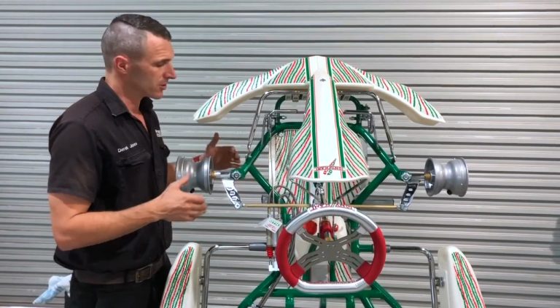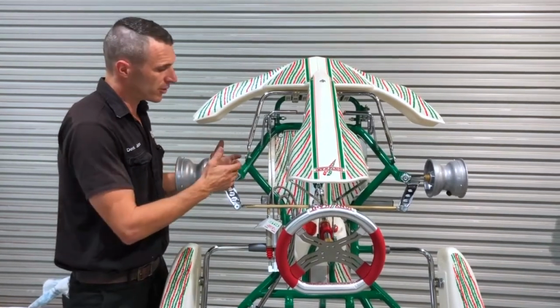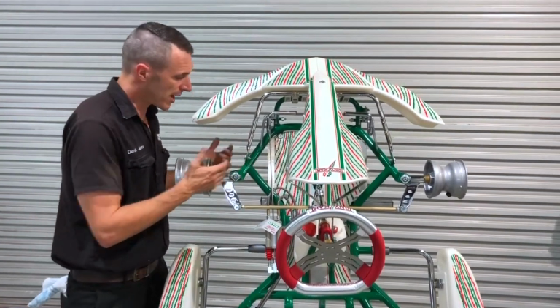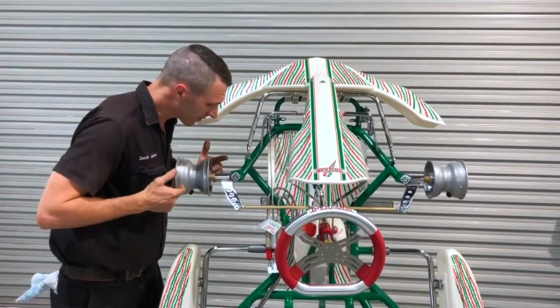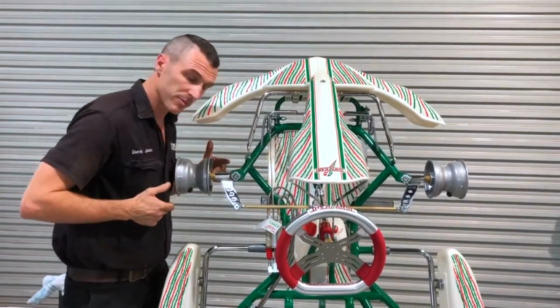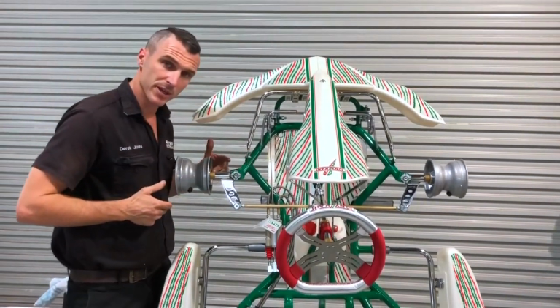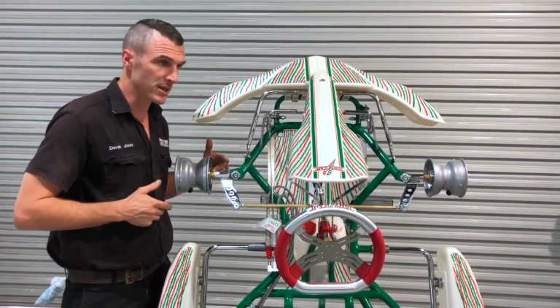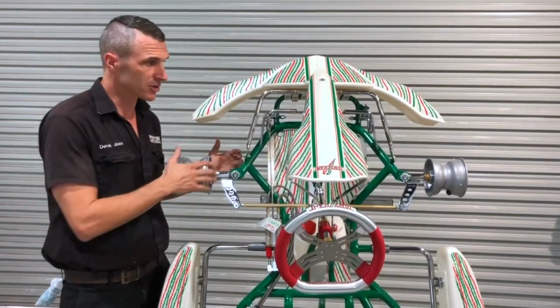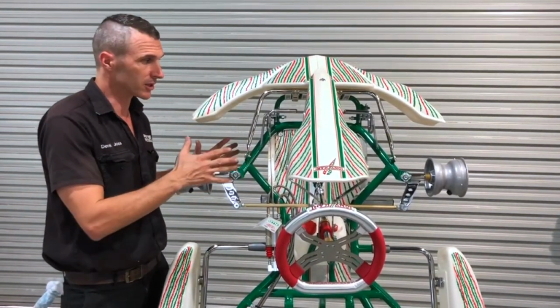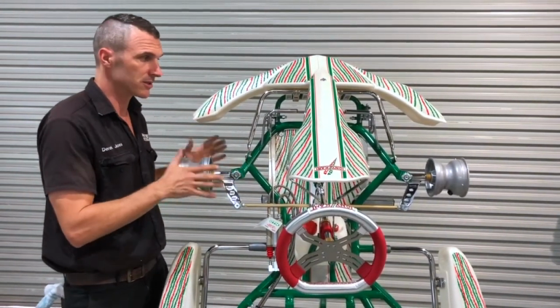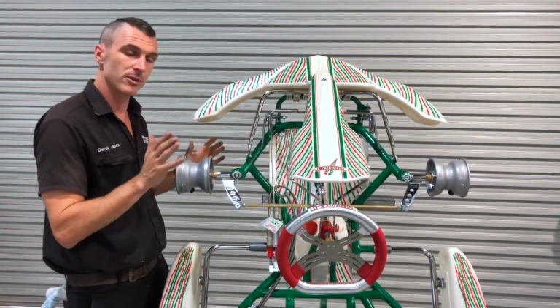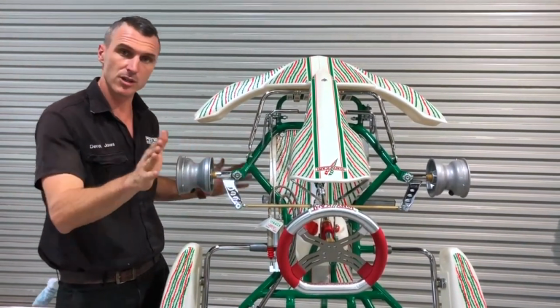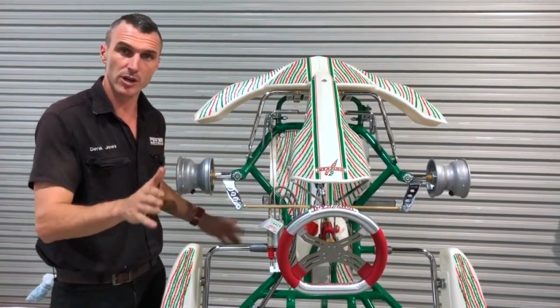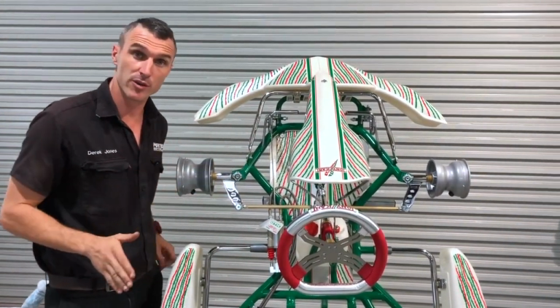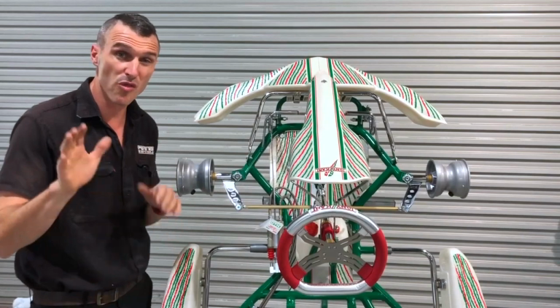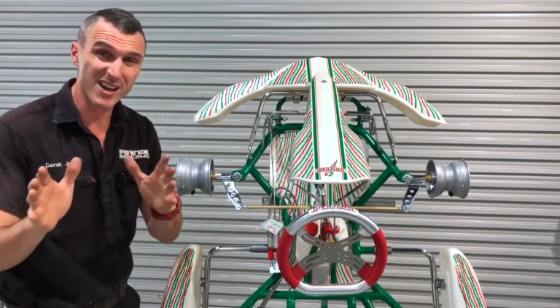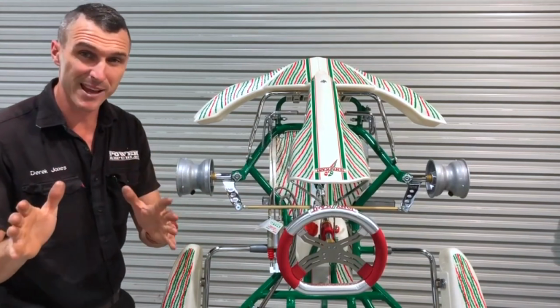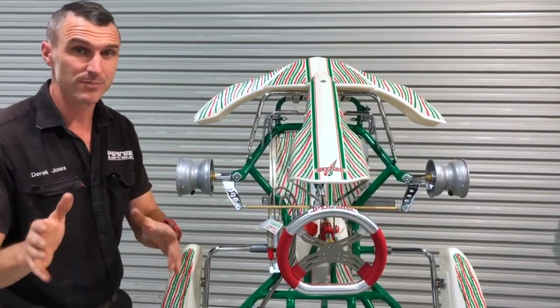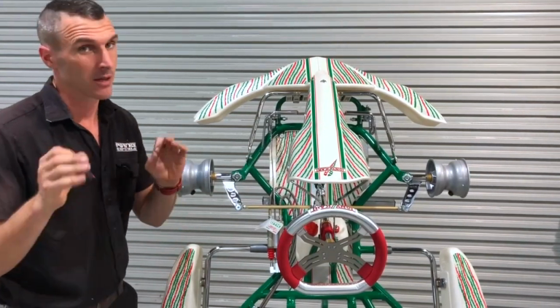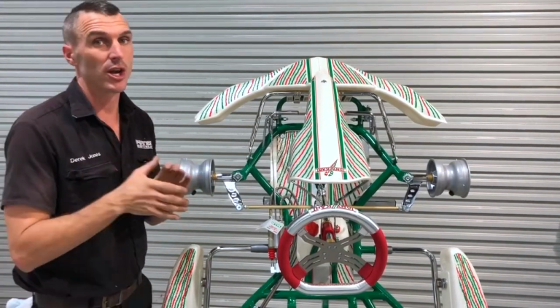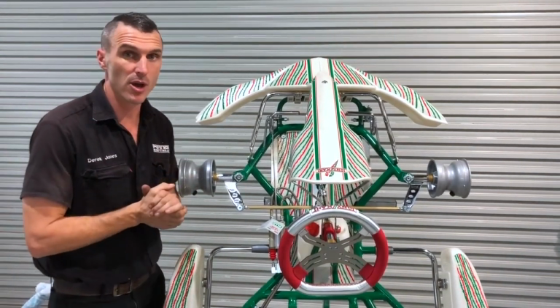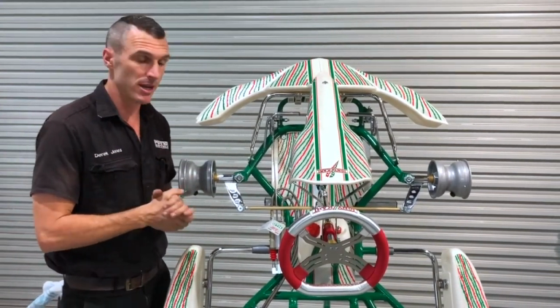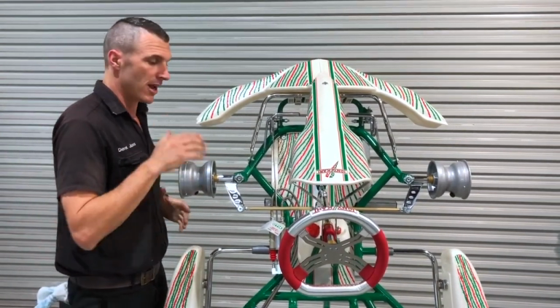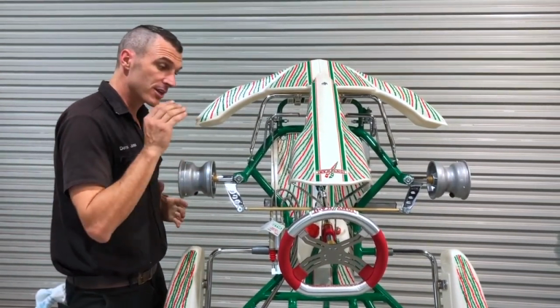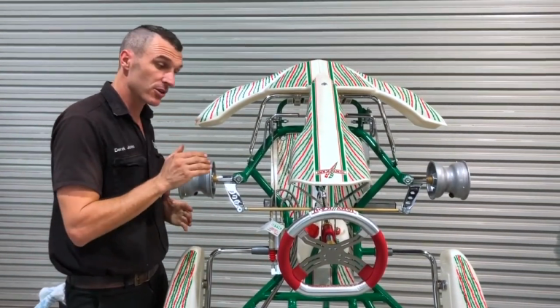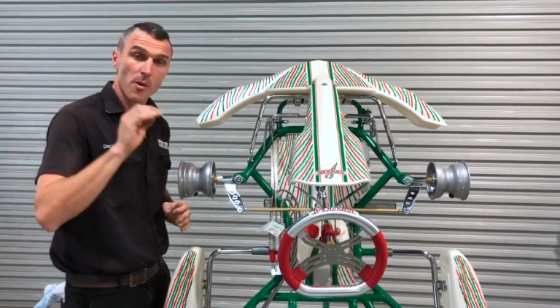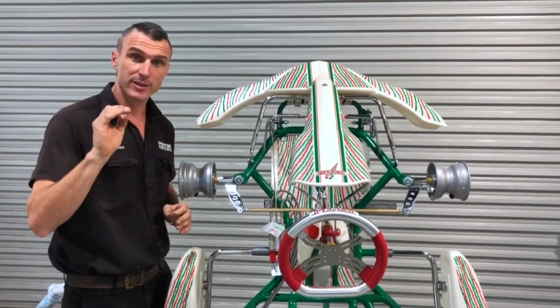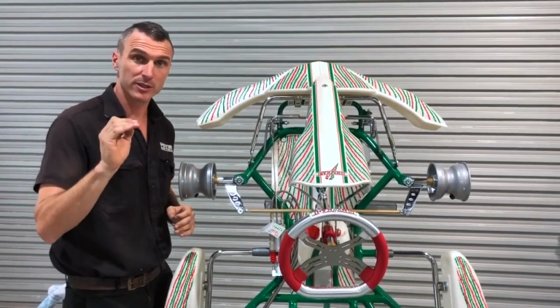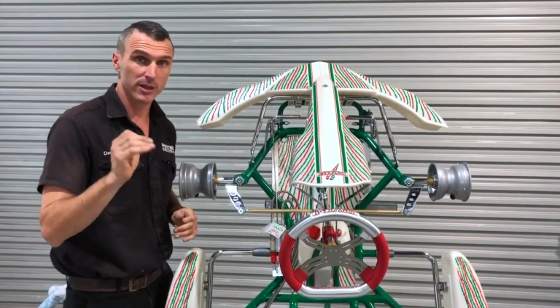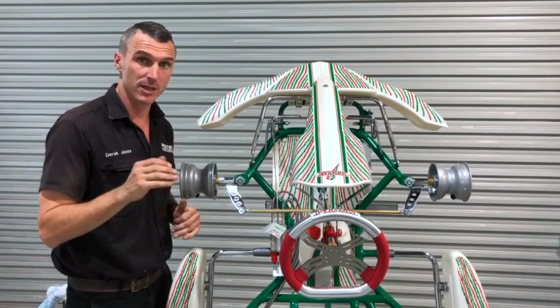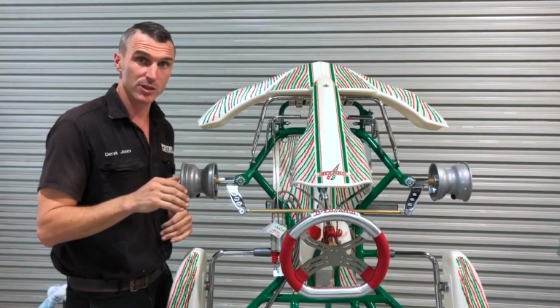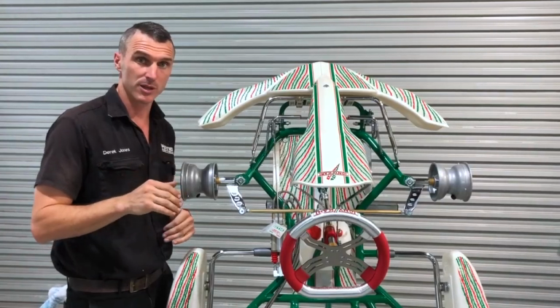With that 15 millimeter spacer set up like this, send your child out for a good thousand laps and they're just going to practice, practice, practice to get their times down.